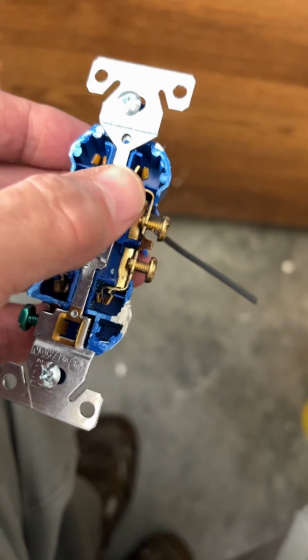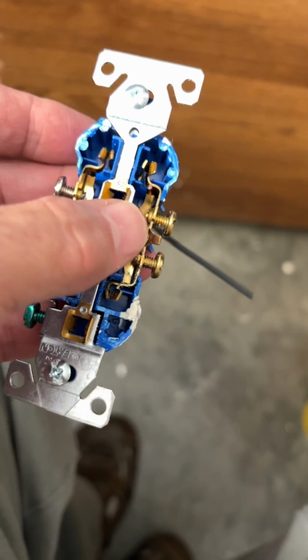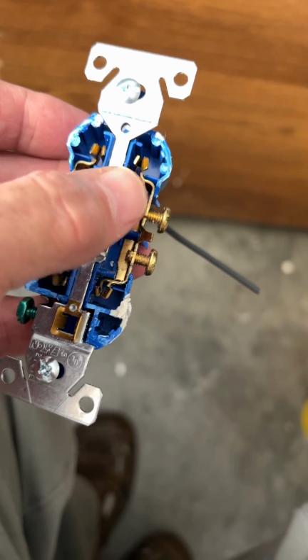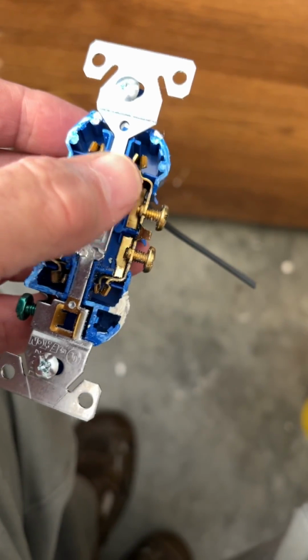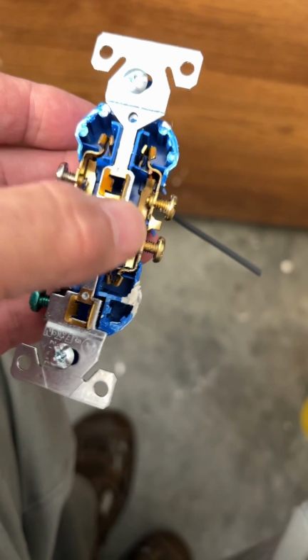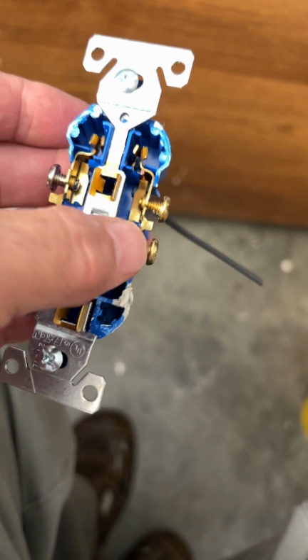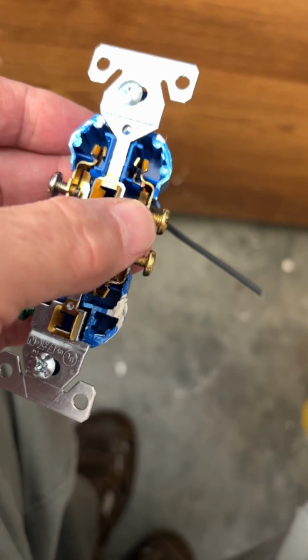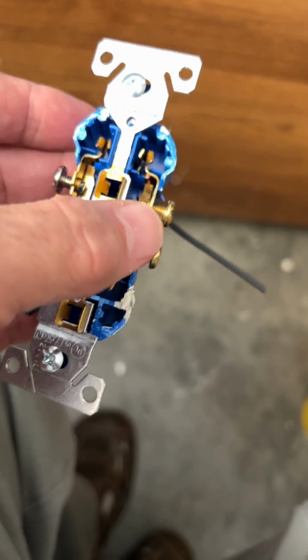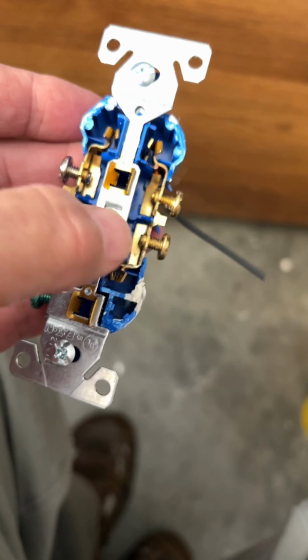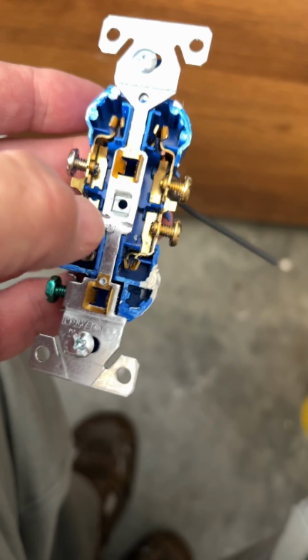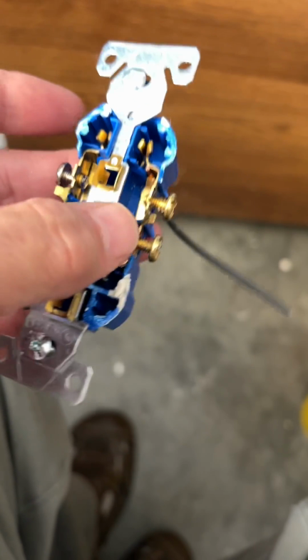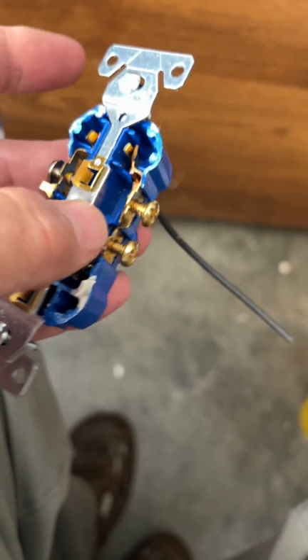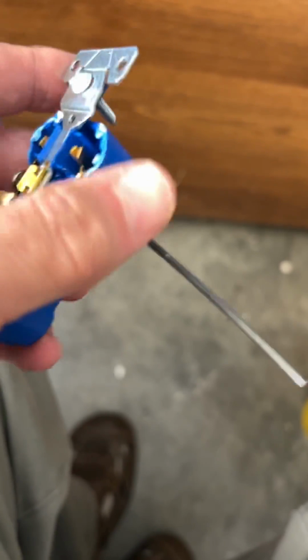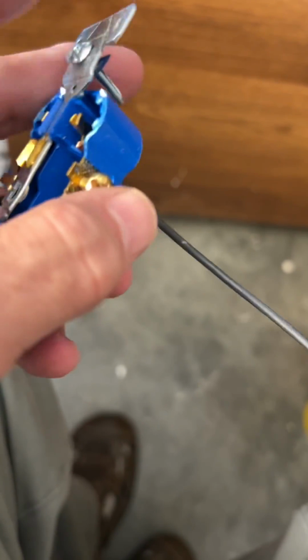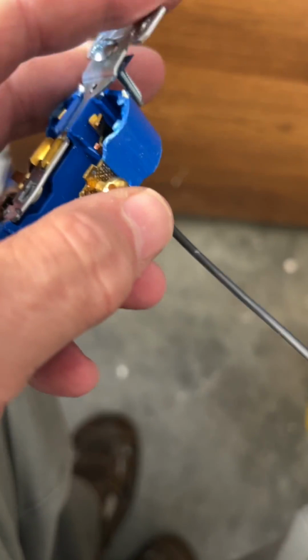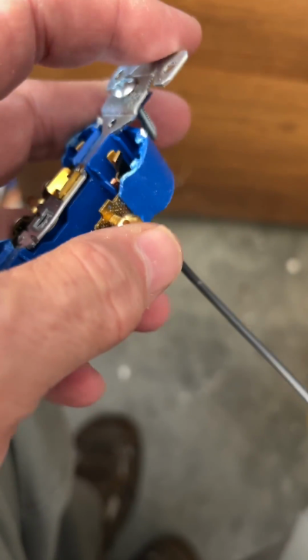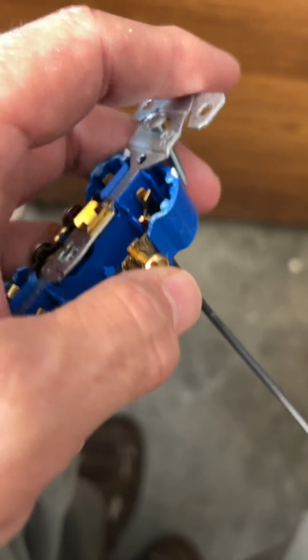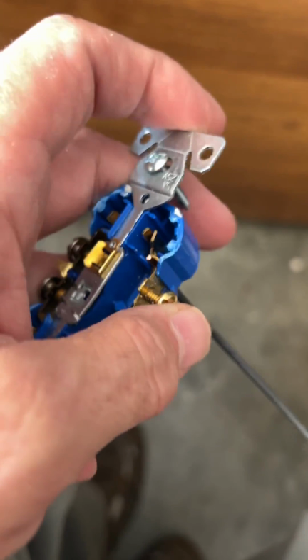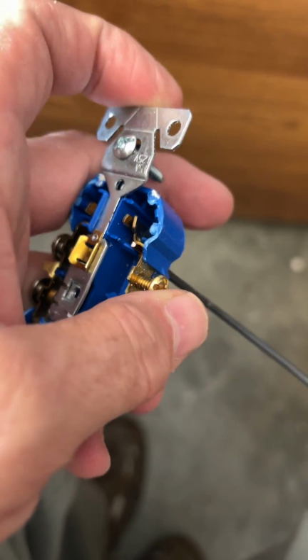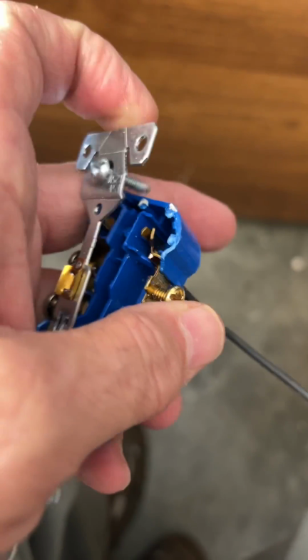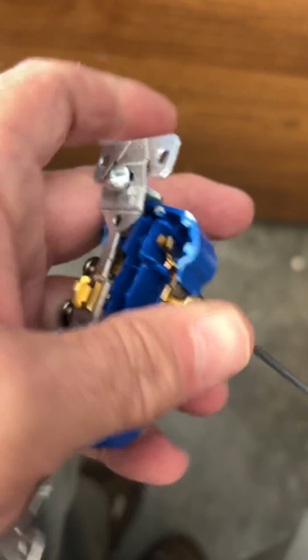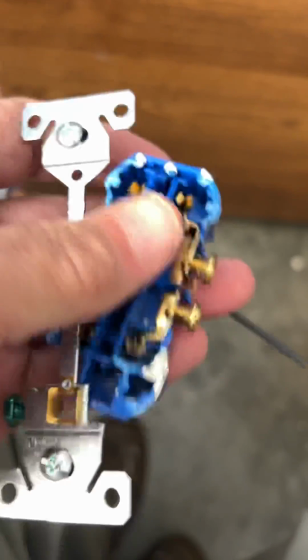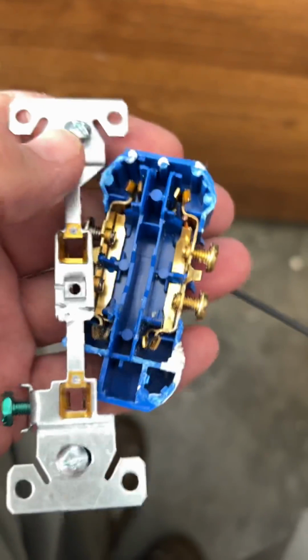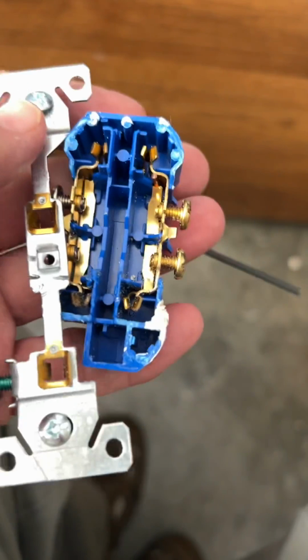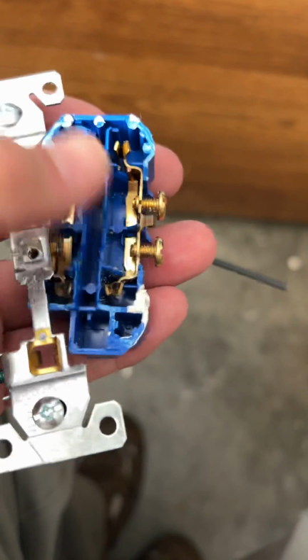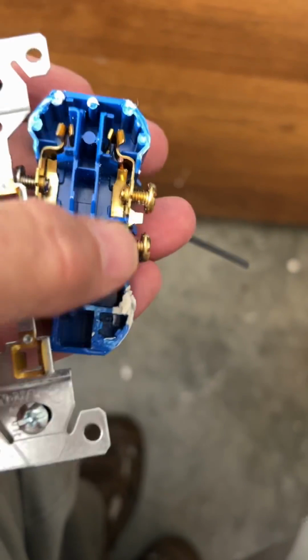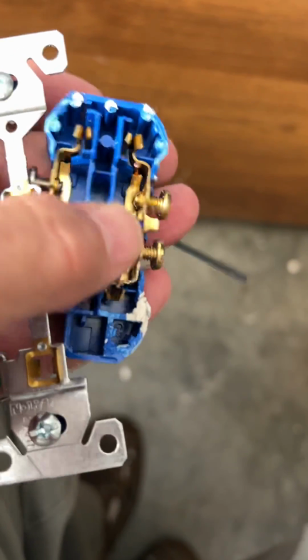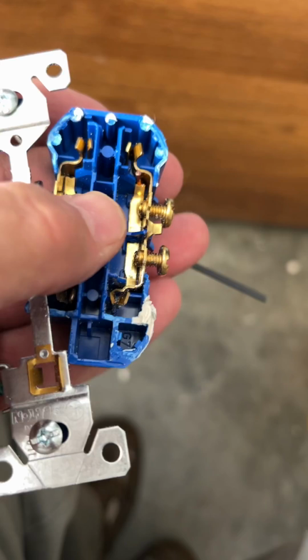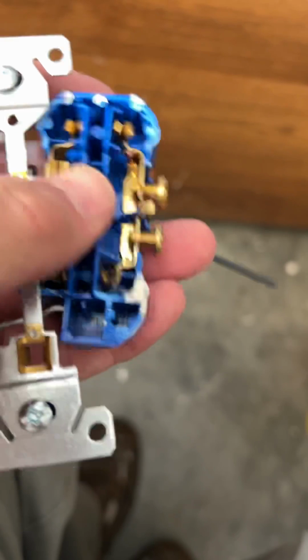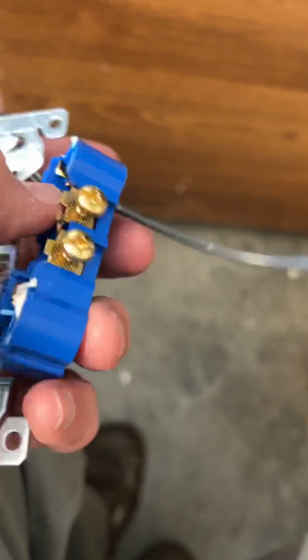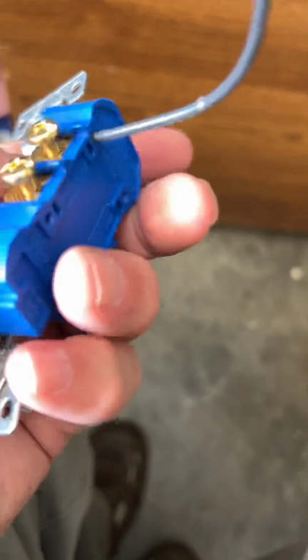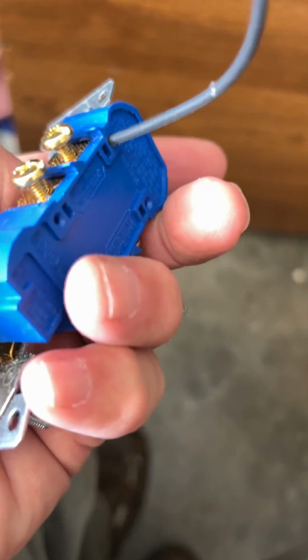Both of the sides are all anchored into the ends. This obviously comes off — this is the ground bar here. But what I want to show you is this.